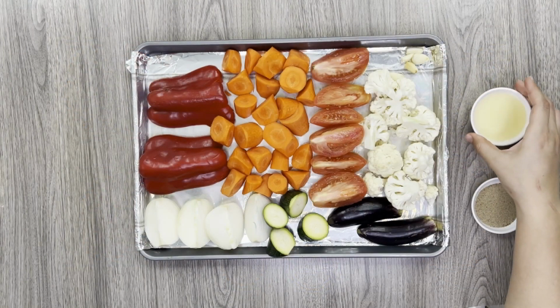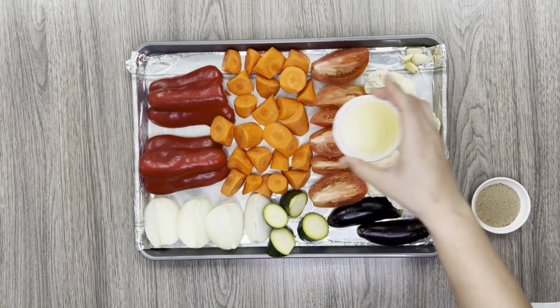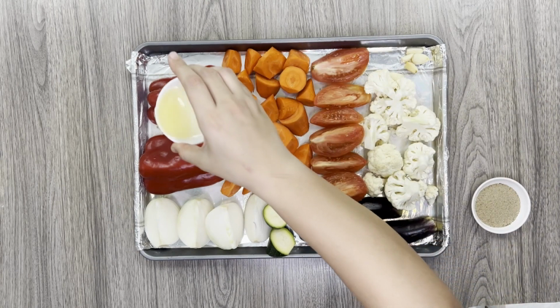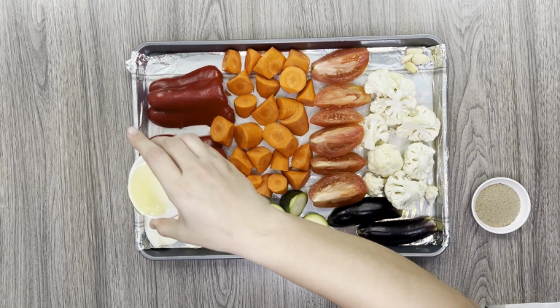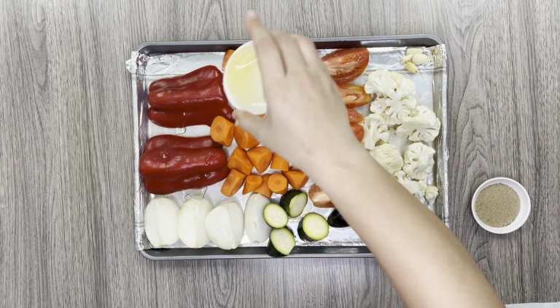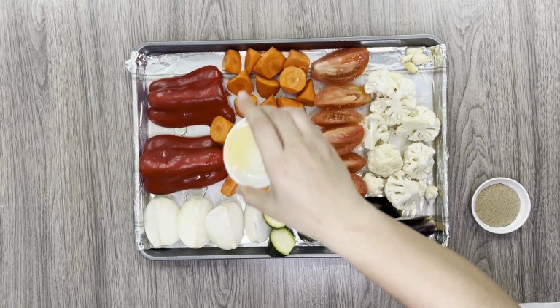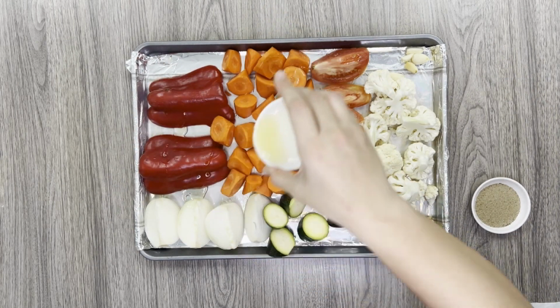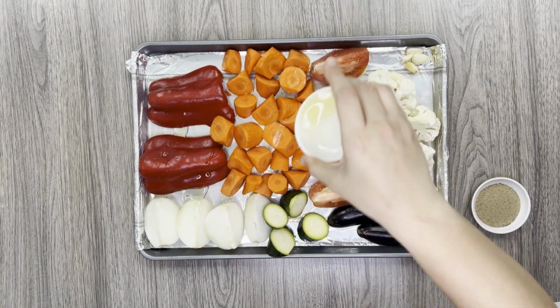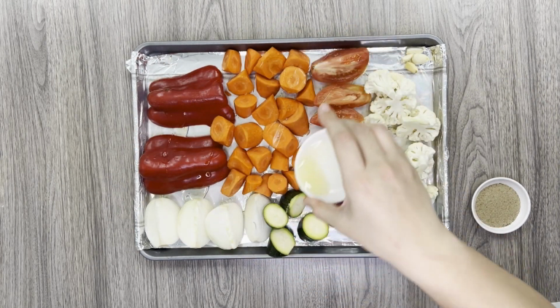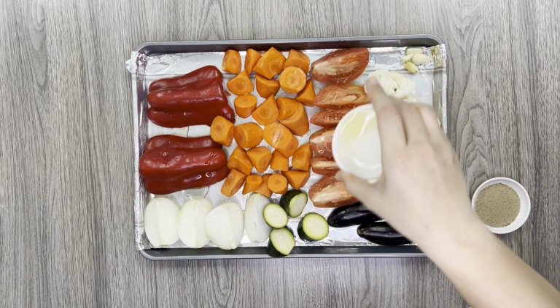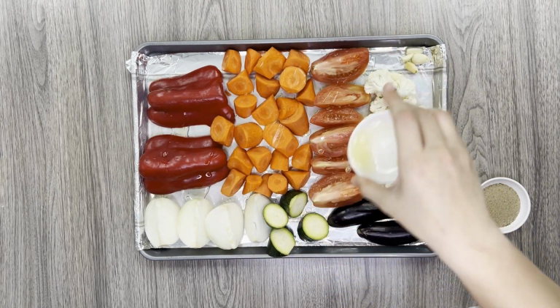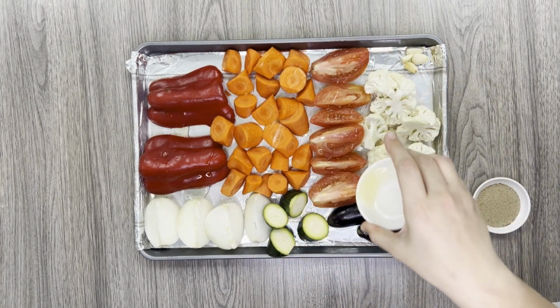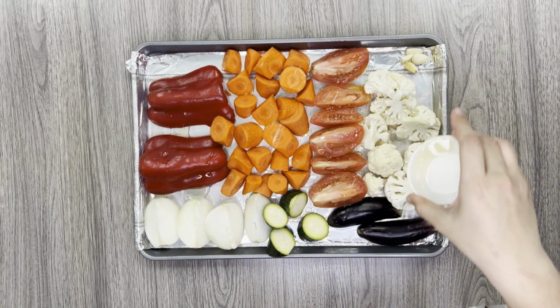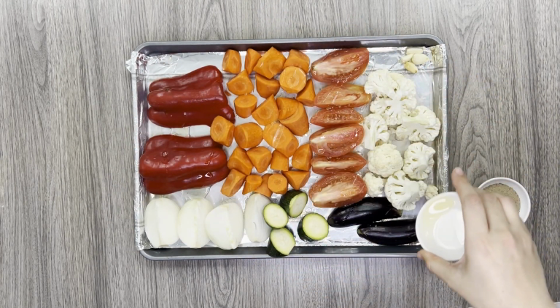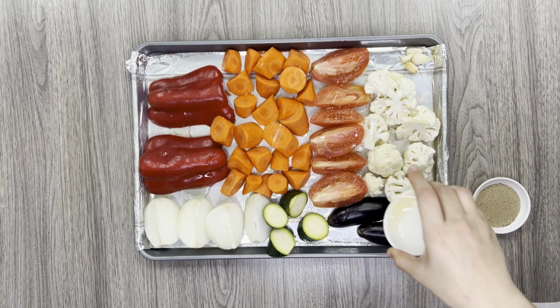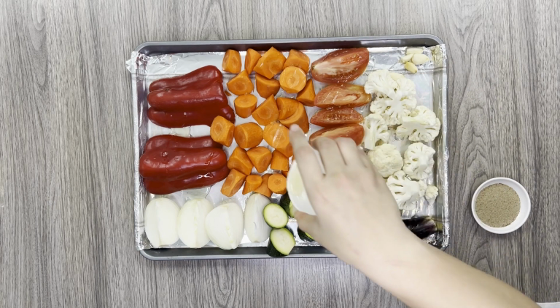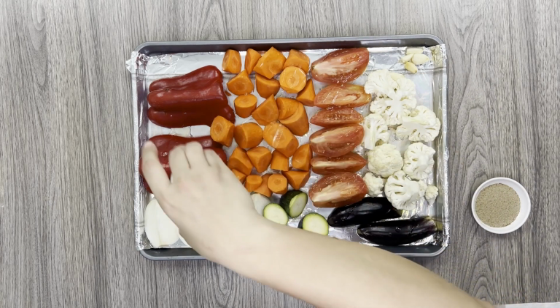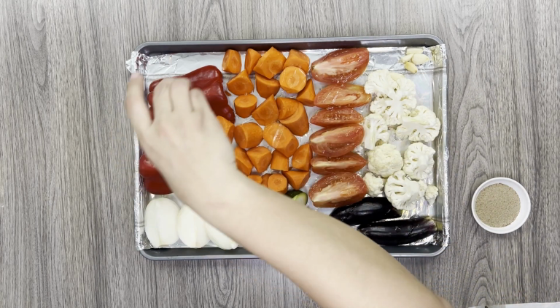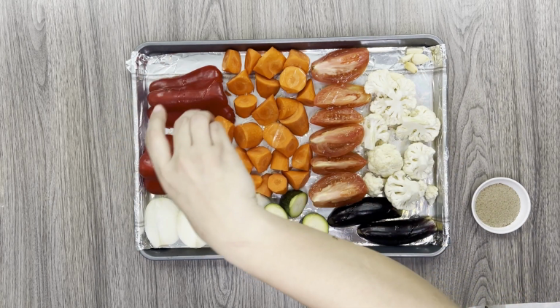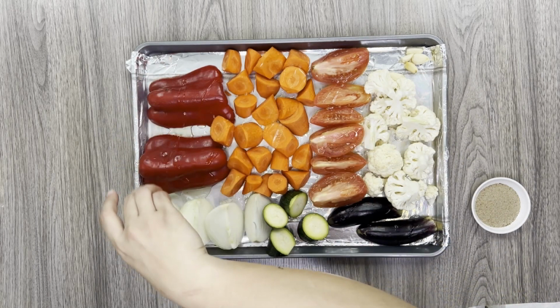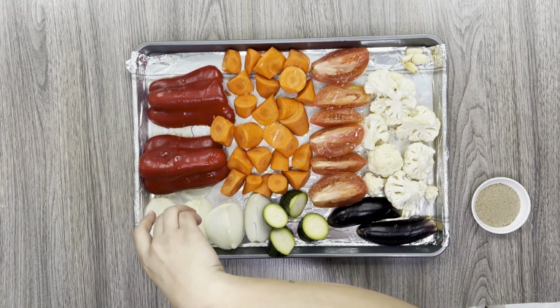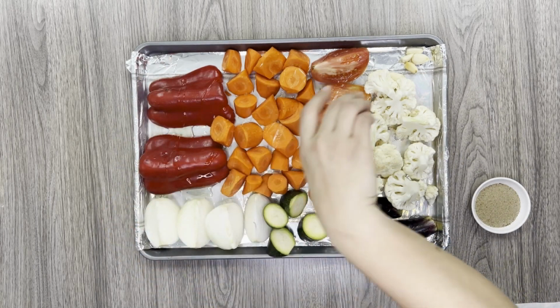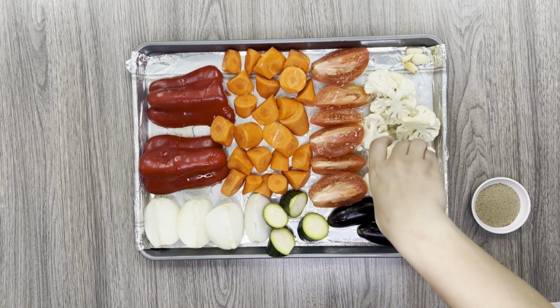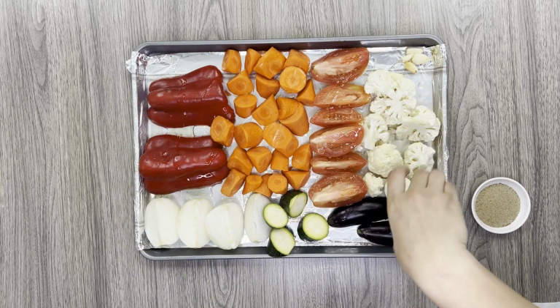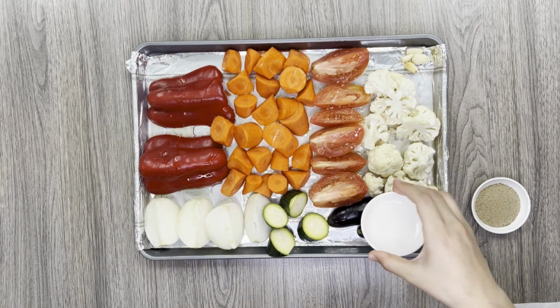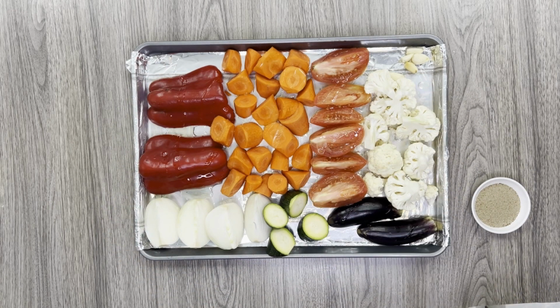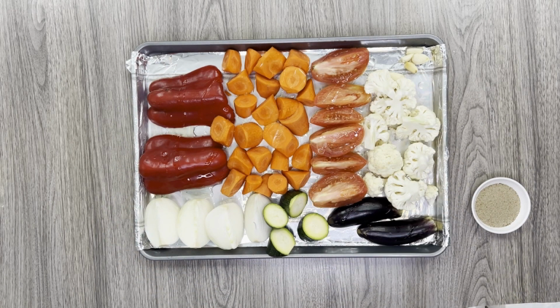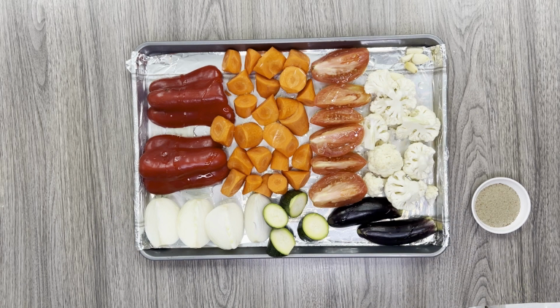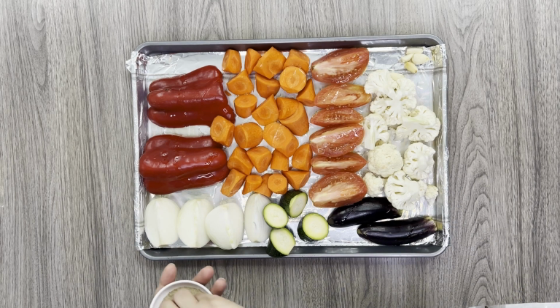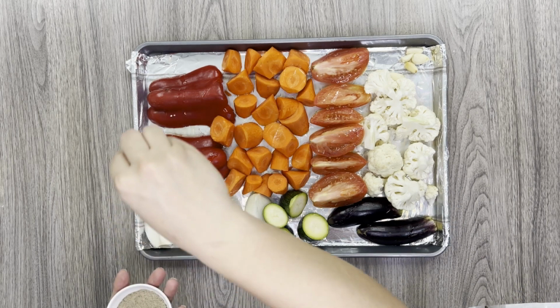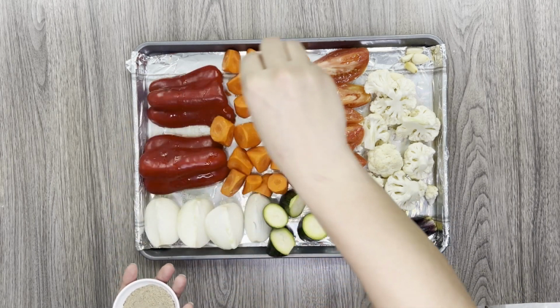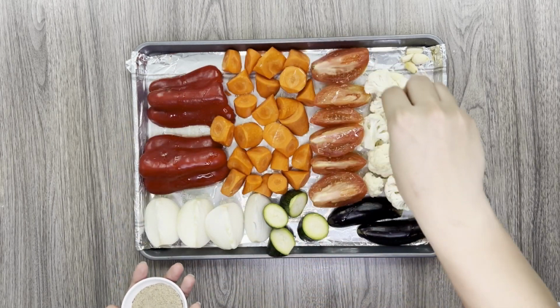First, lay your vegetables out on a sheet pan and drizzle with avocado oil. We use this instead of olive oil because it has a higher smoking point of 500 degrees, compared to olive oil which begins to burn at around 250 degrees.